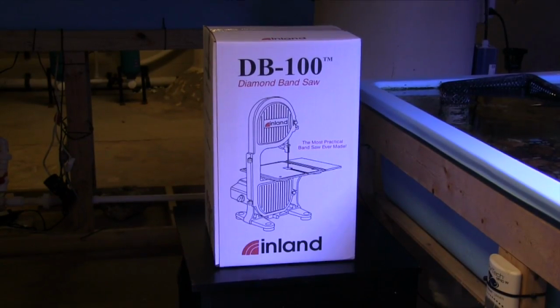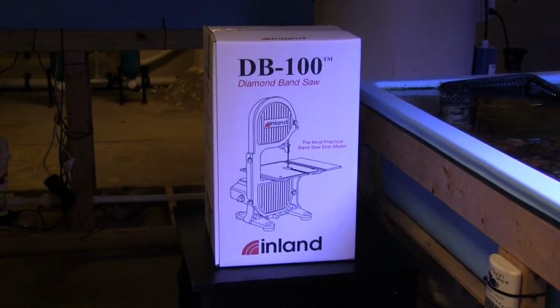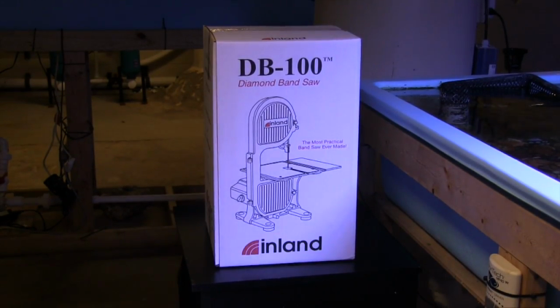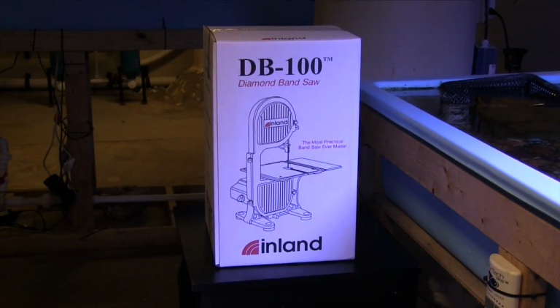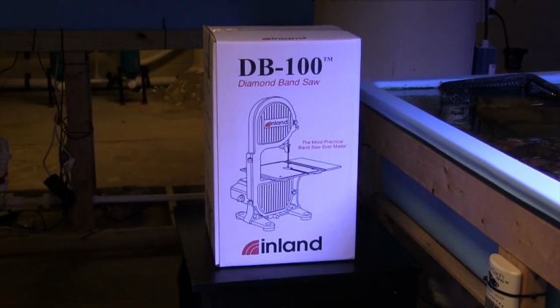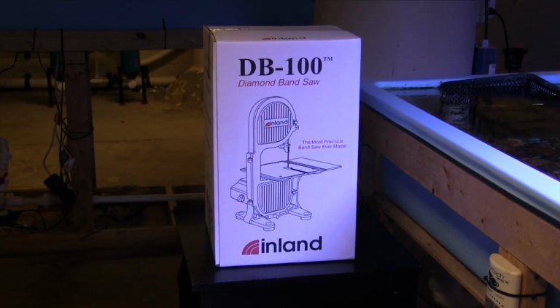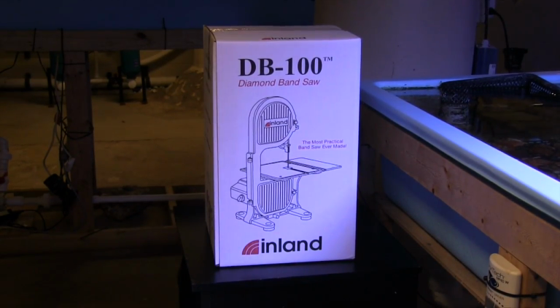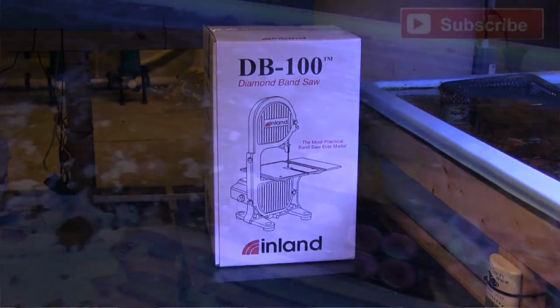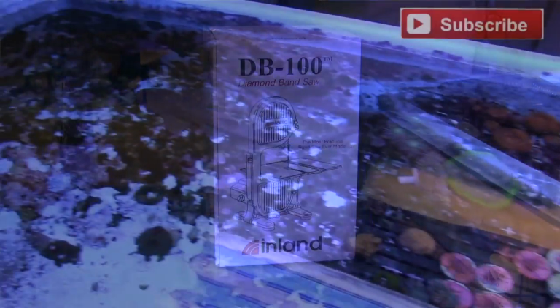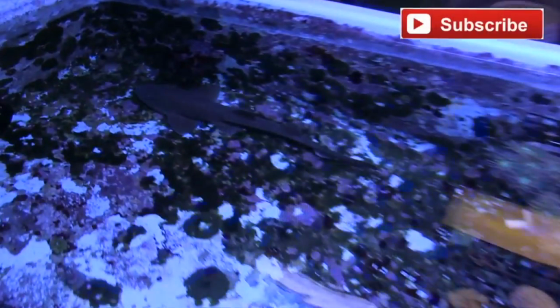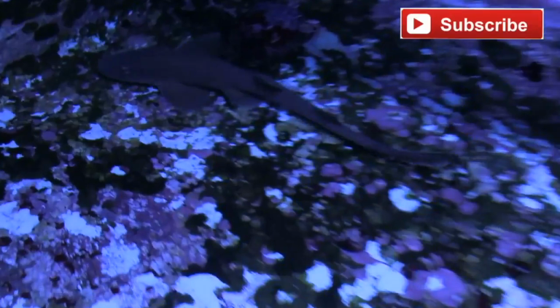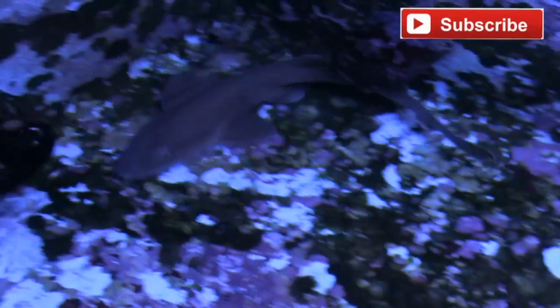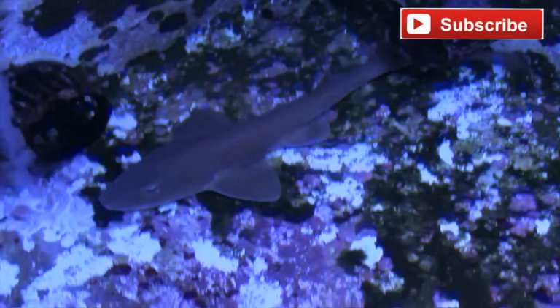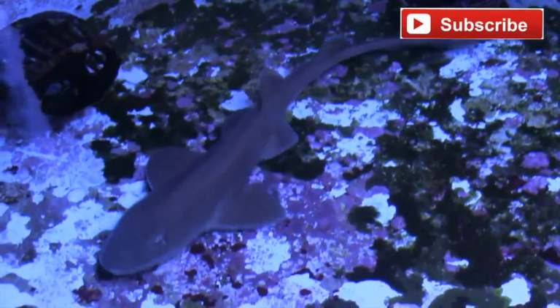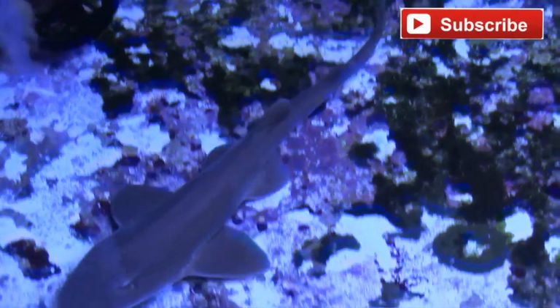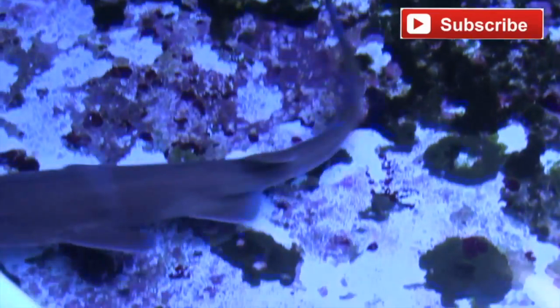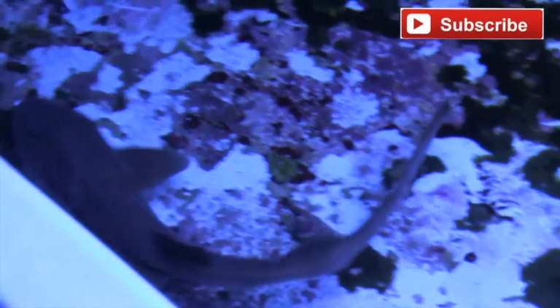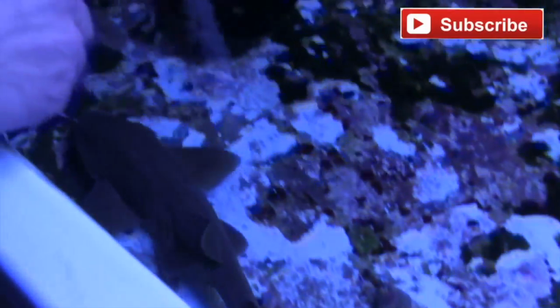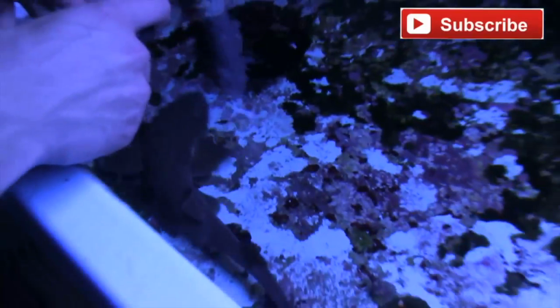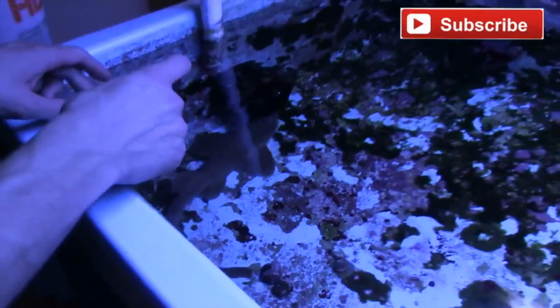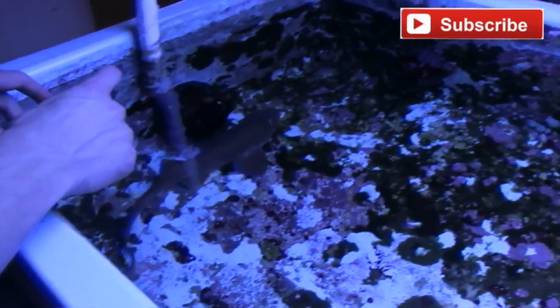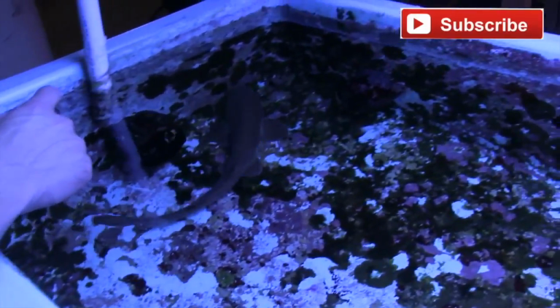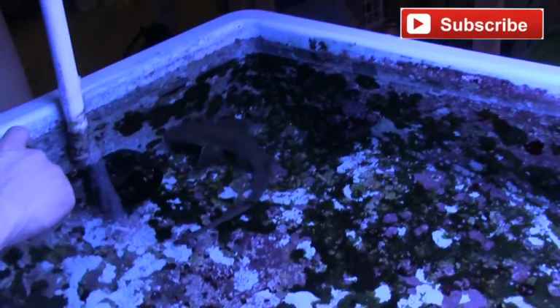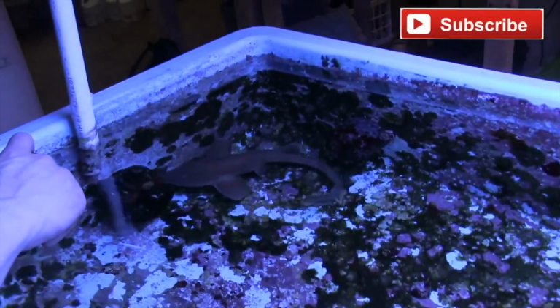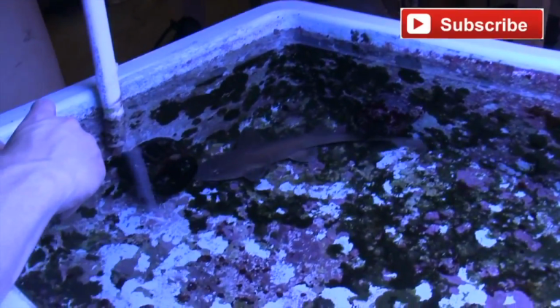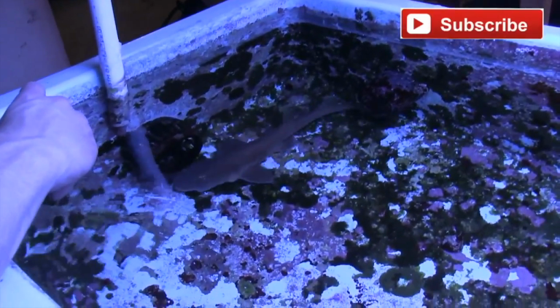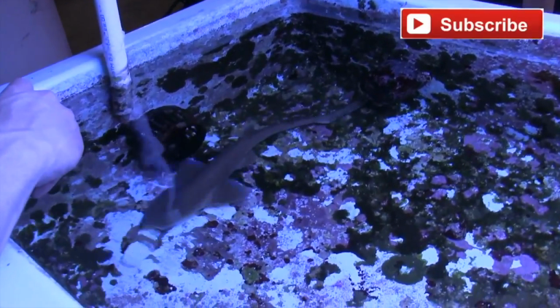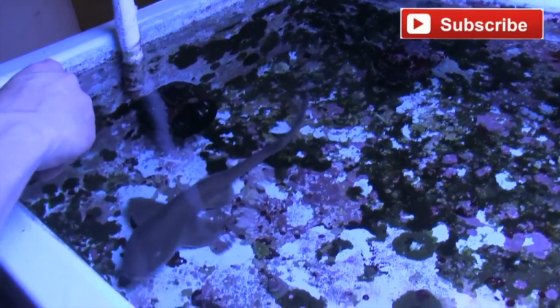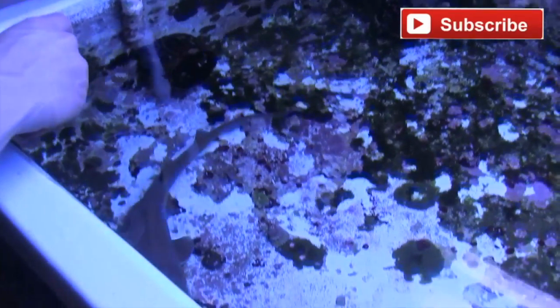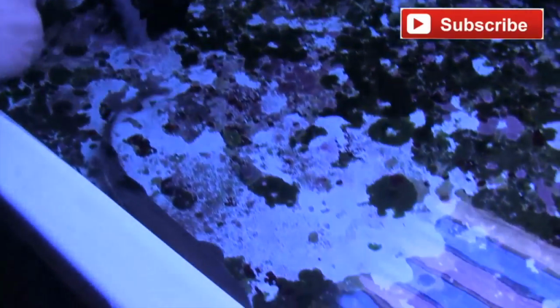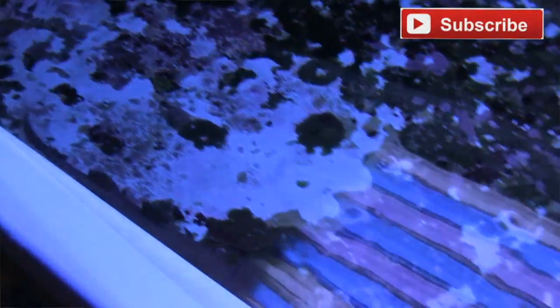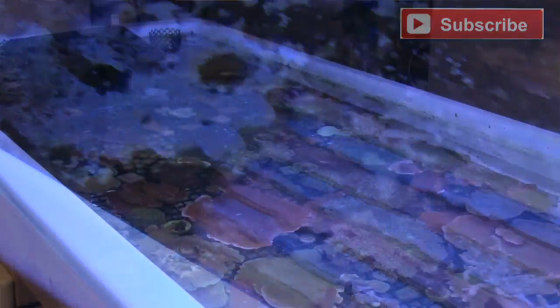The folks at Inland sent us a DB100 to try out, and we used it at the Life Support Center at Center in the Square, which is a museum here in Roanoke, Virginia, where I live and where we operate Carlin Aquarium Systems.